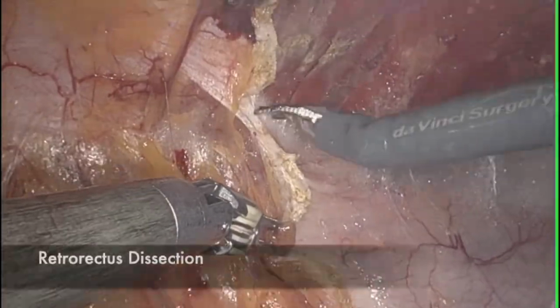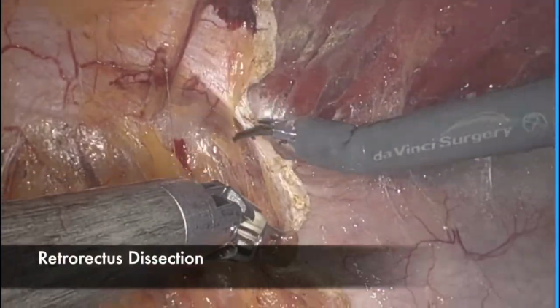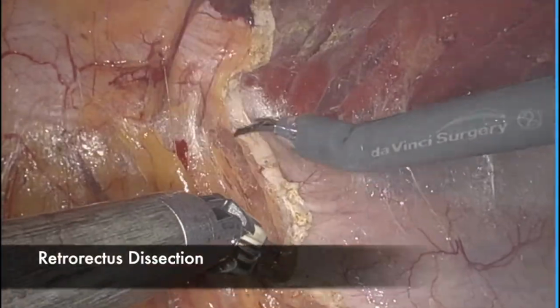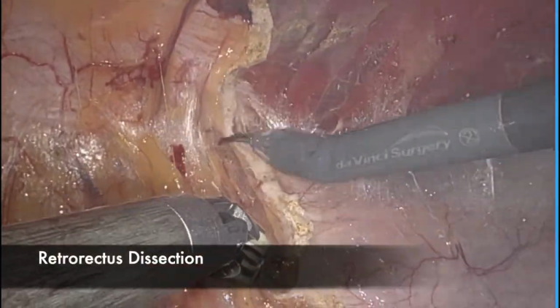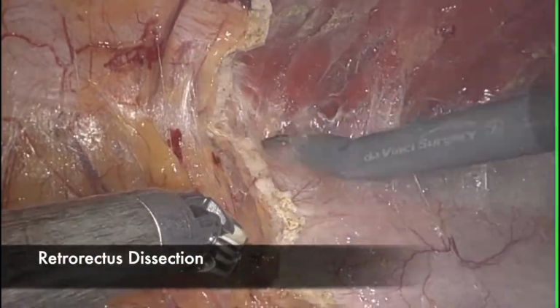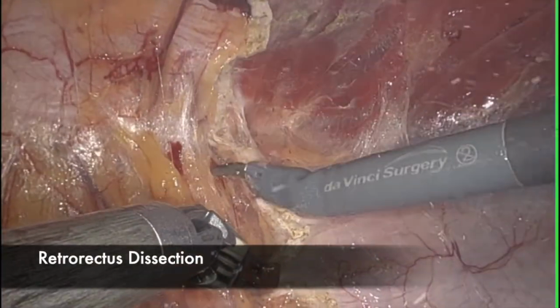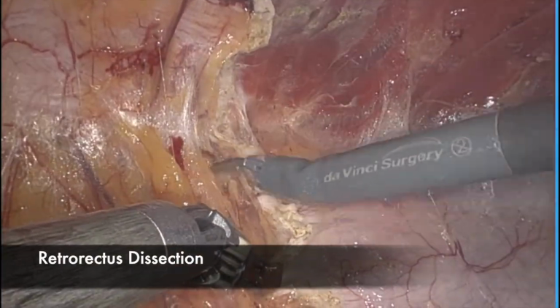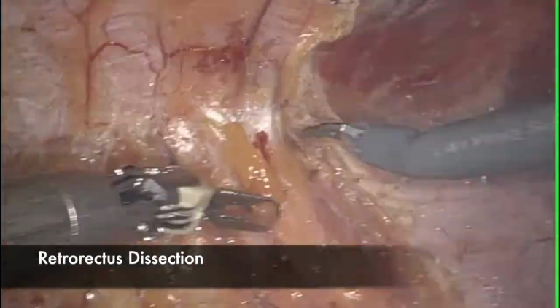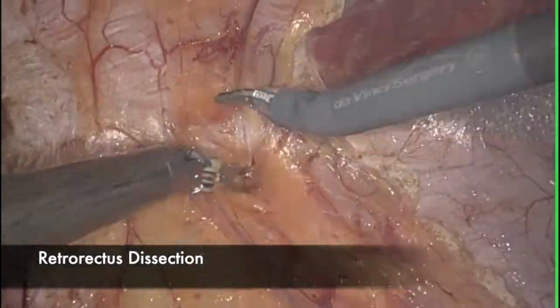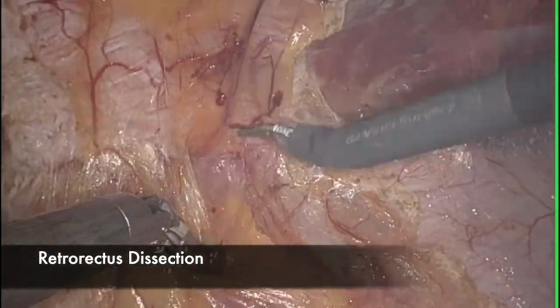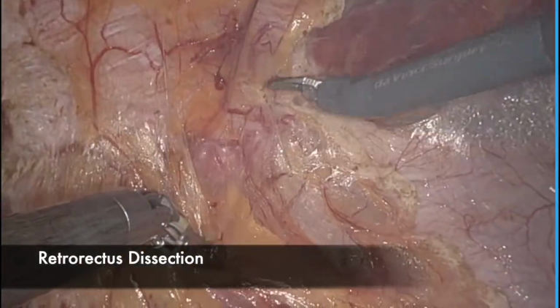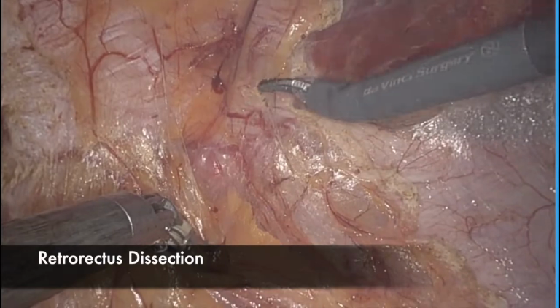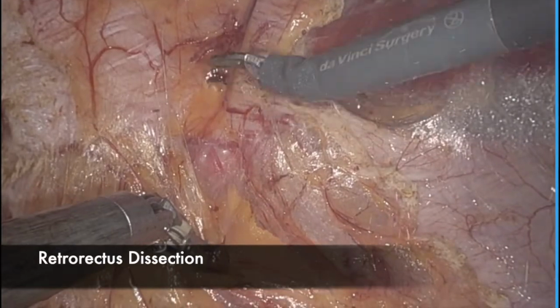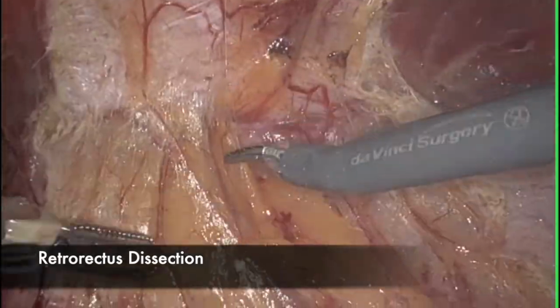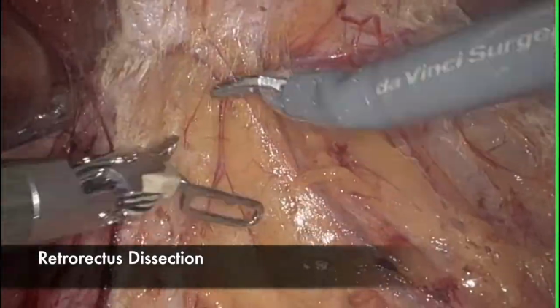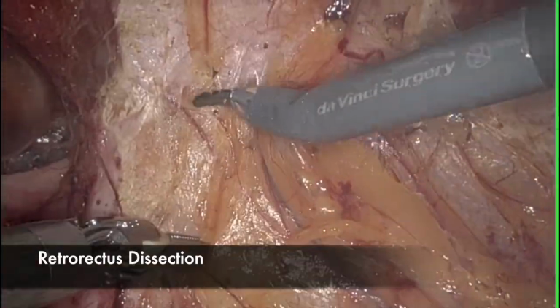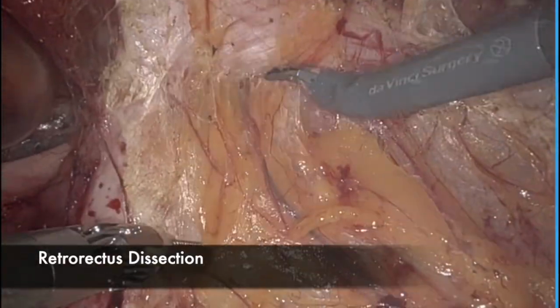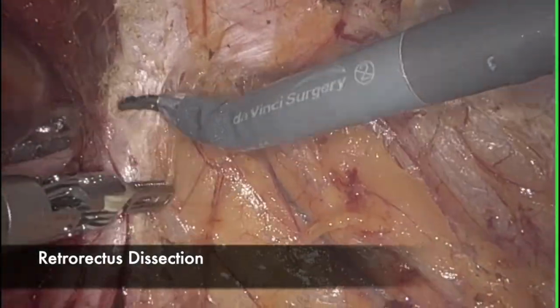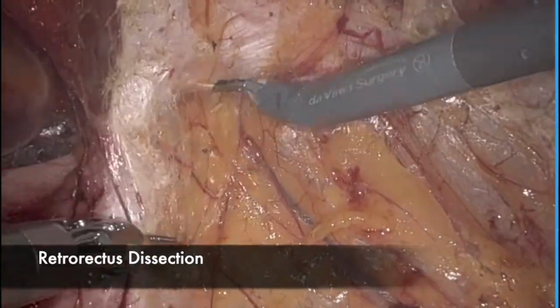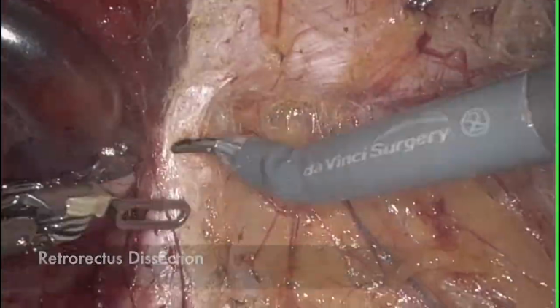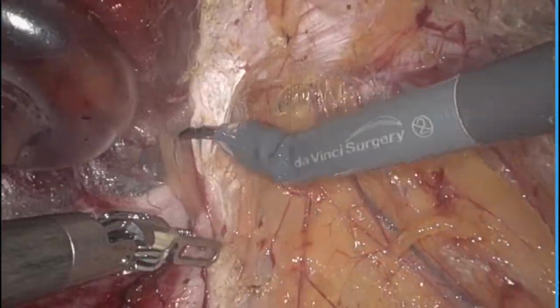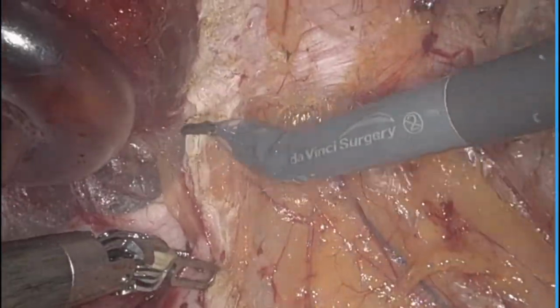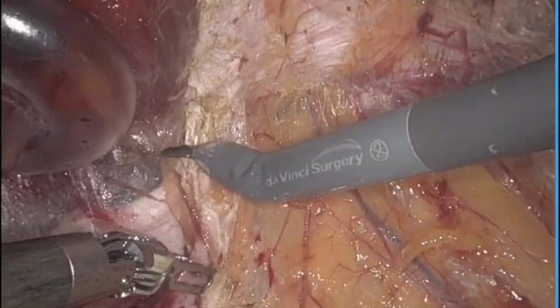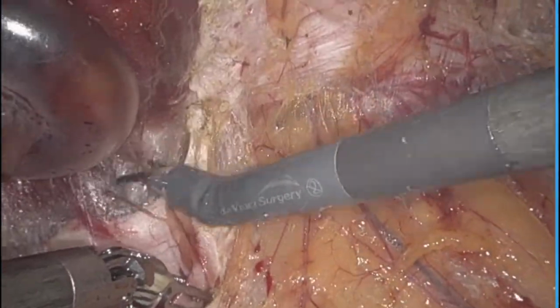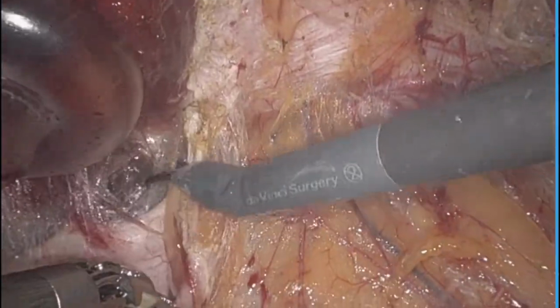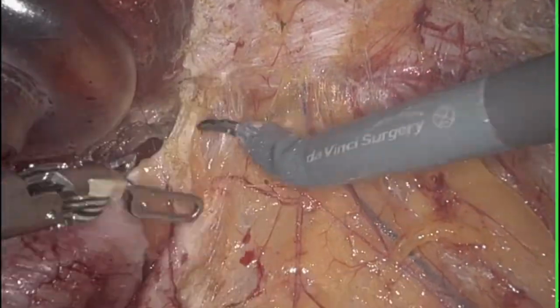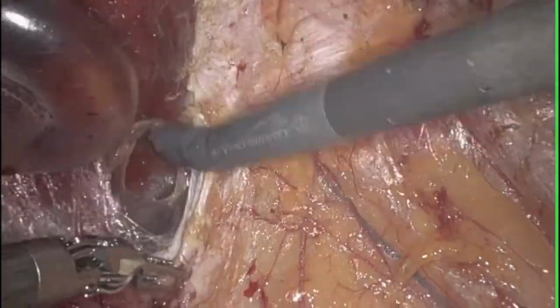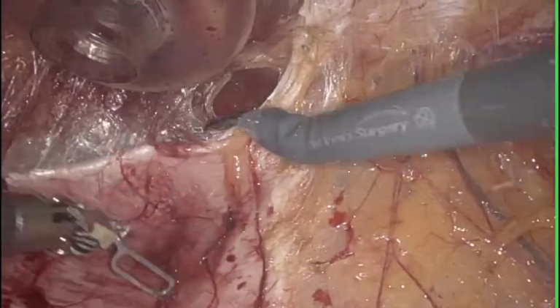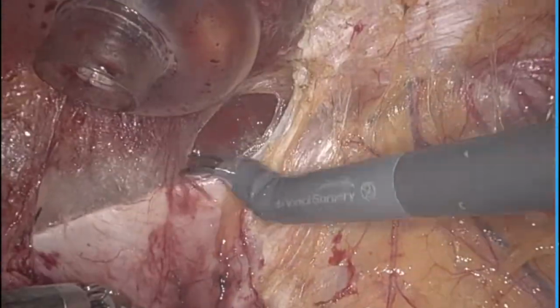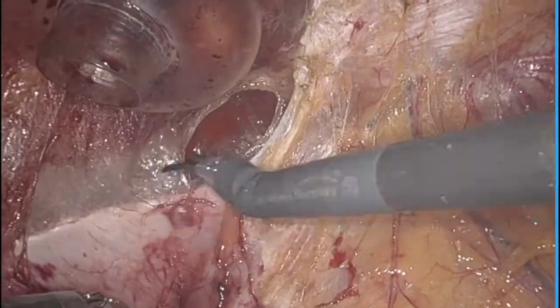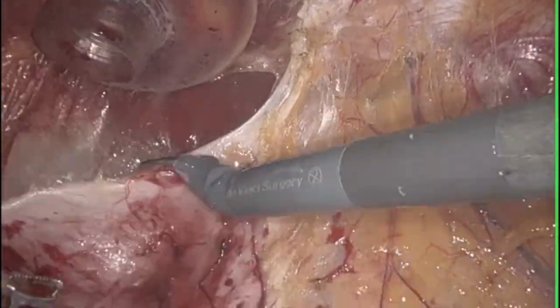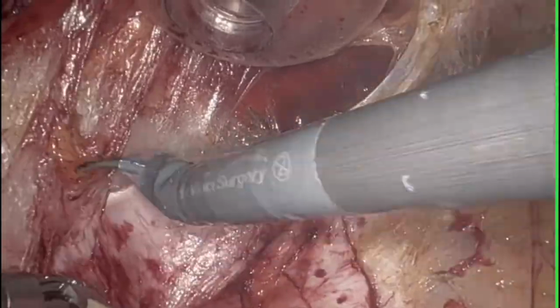I begin by taking down the posterior rectus sheath near the linea alba to create some space away from the camera. I then dissect in the left retrorectus plane, which is mostly avascular.